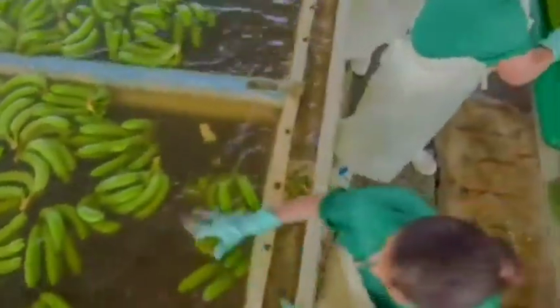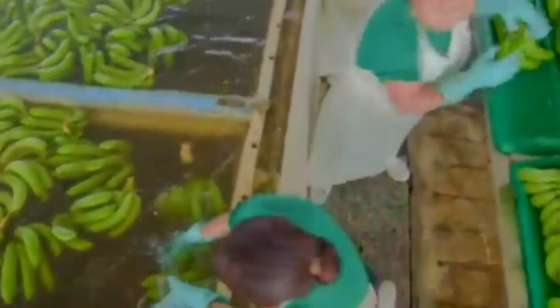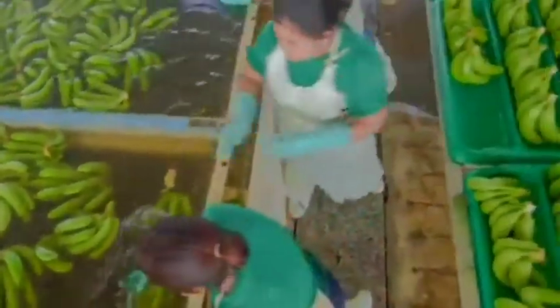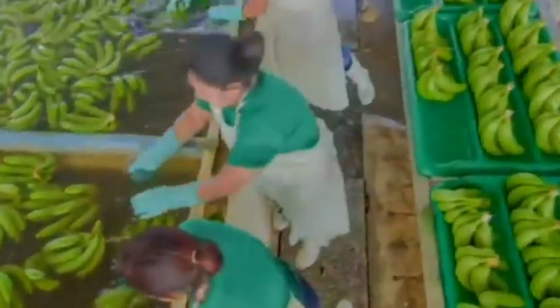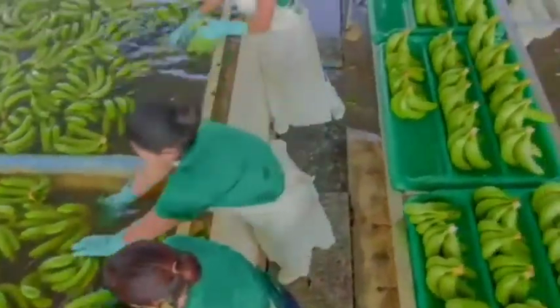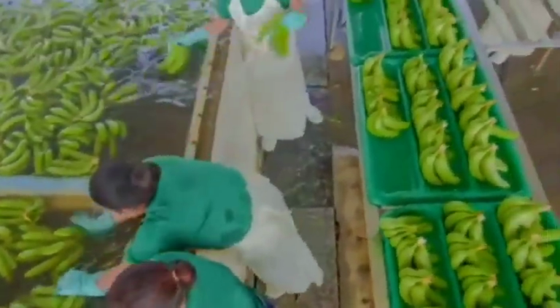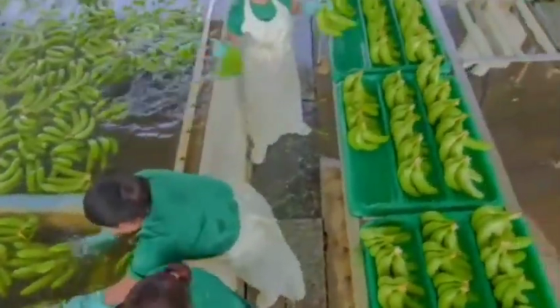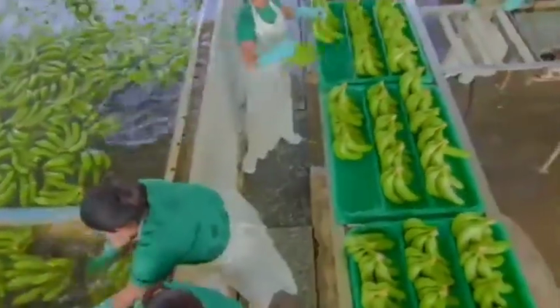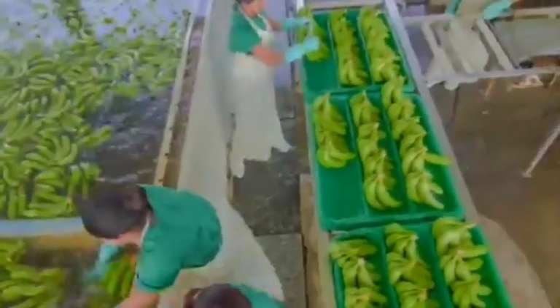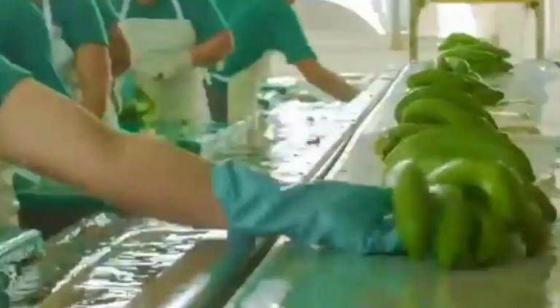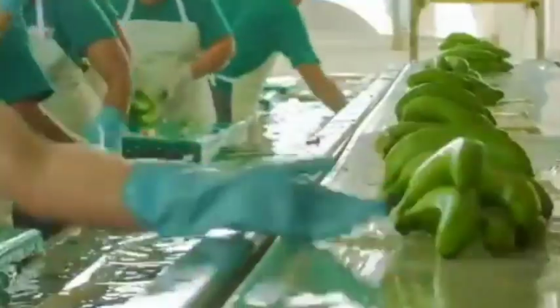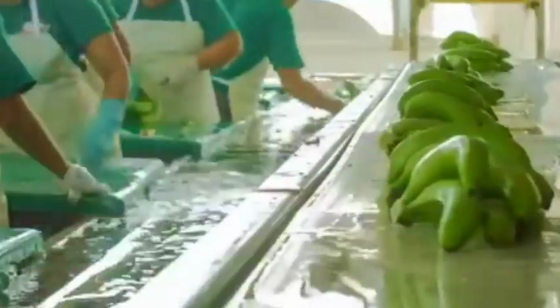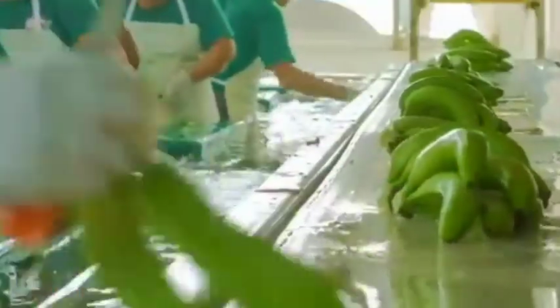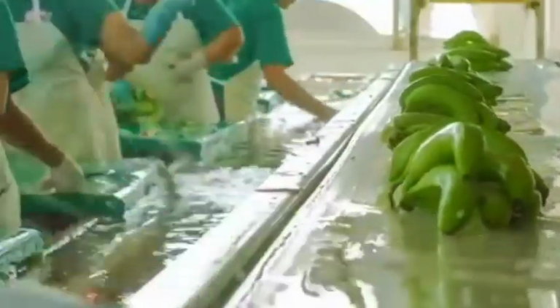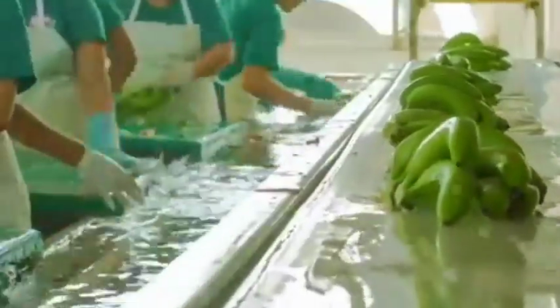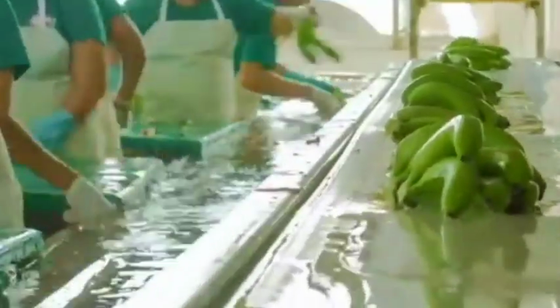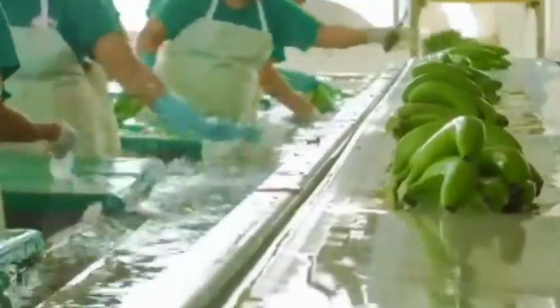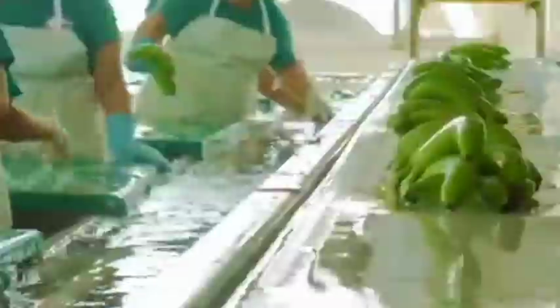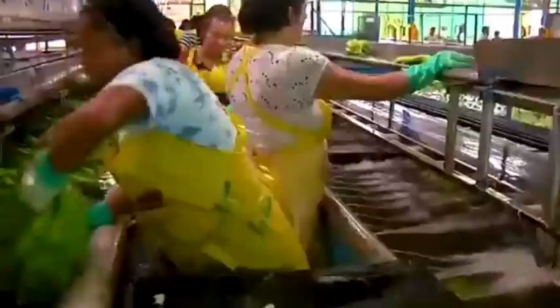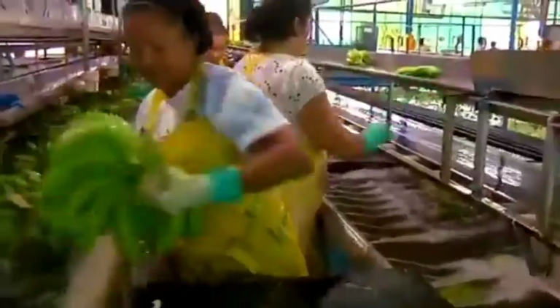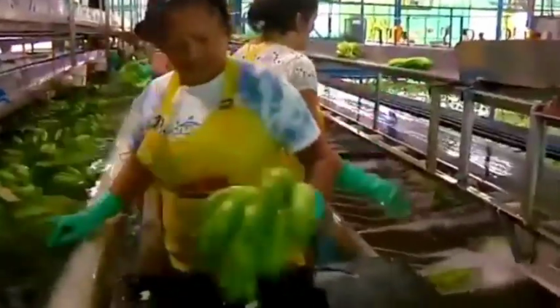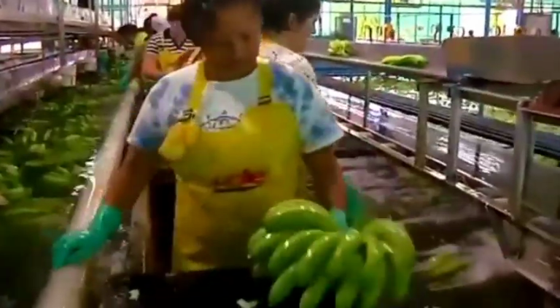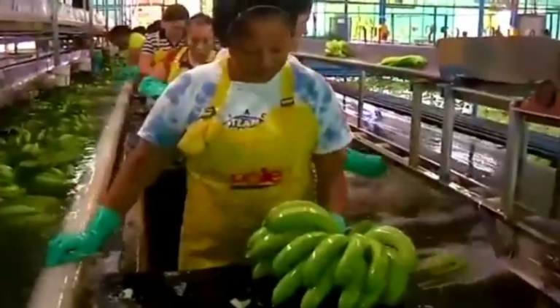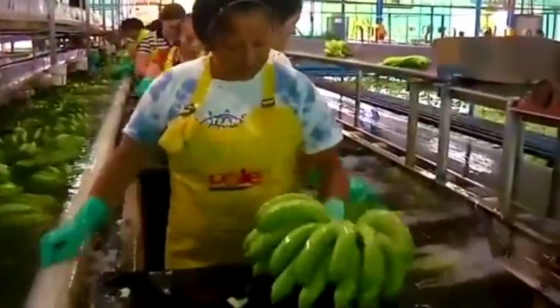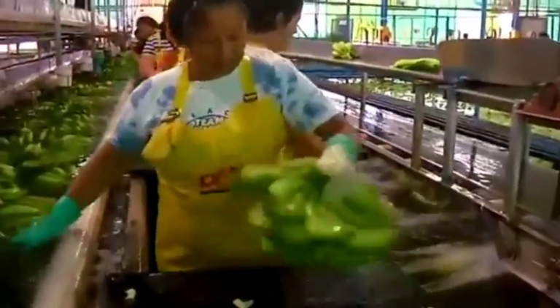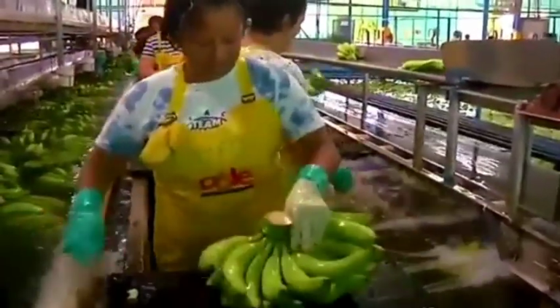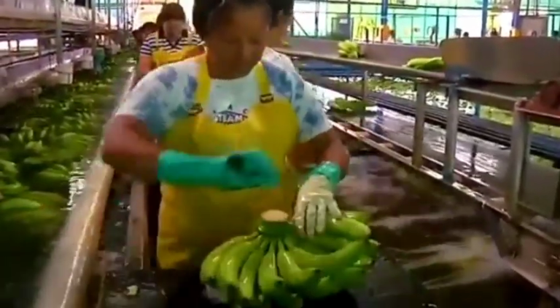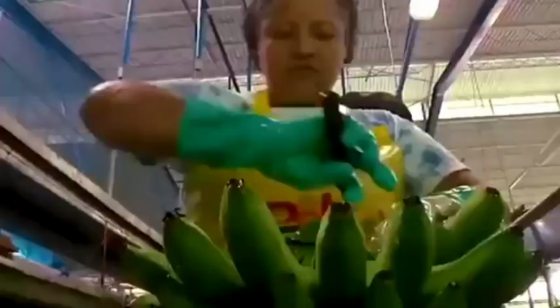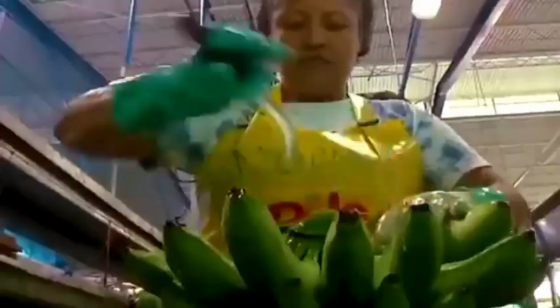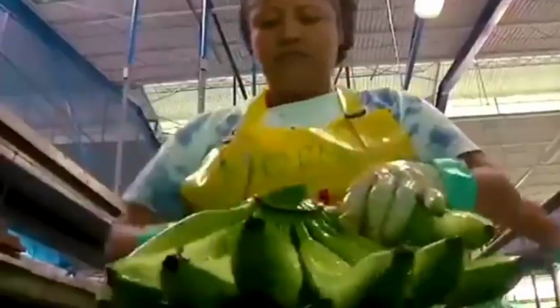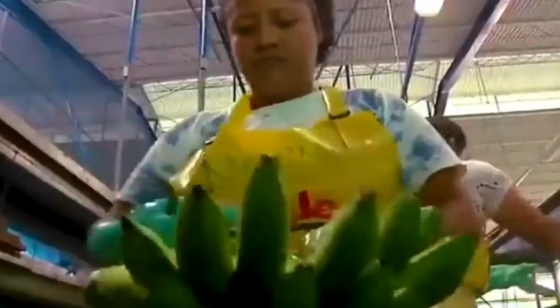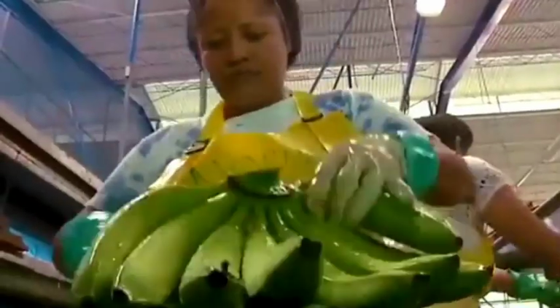Banana peel processing: Banana peels, often discarded during chip production, can be processed for other uses, such as biogas production or compost.